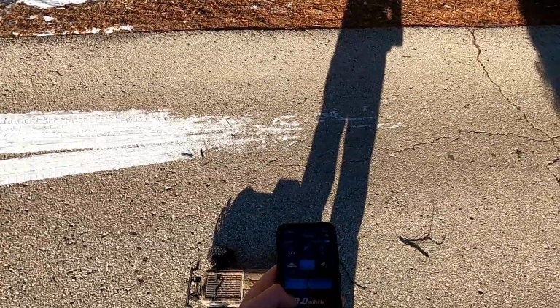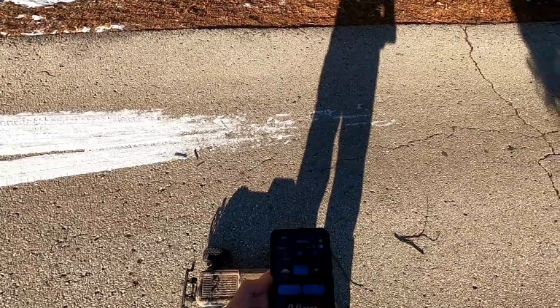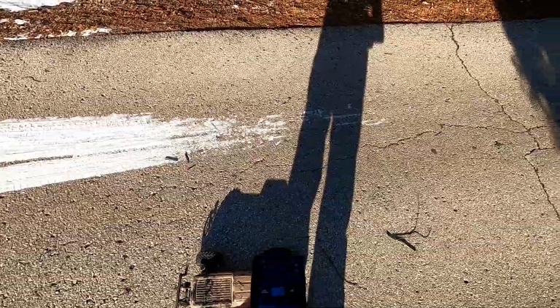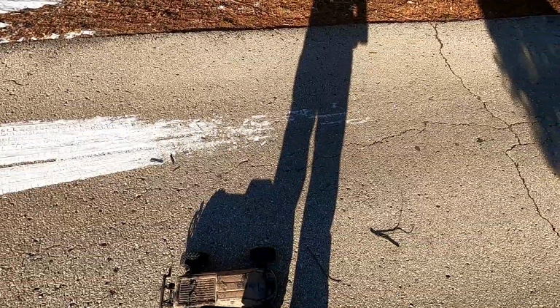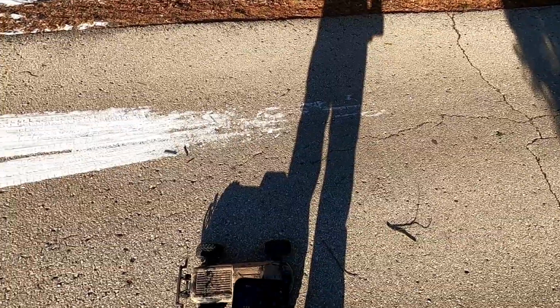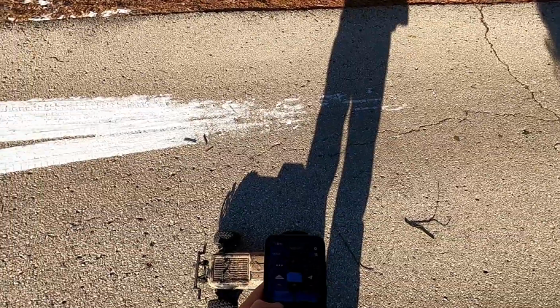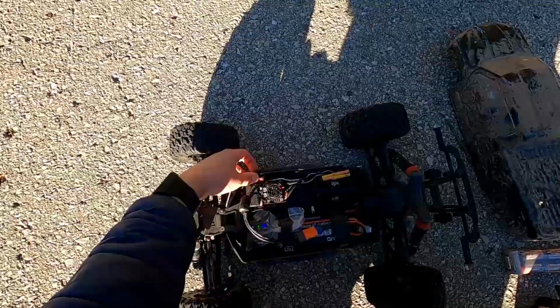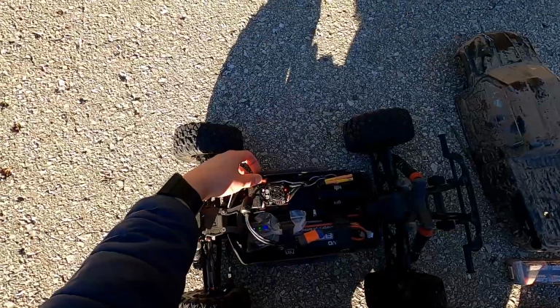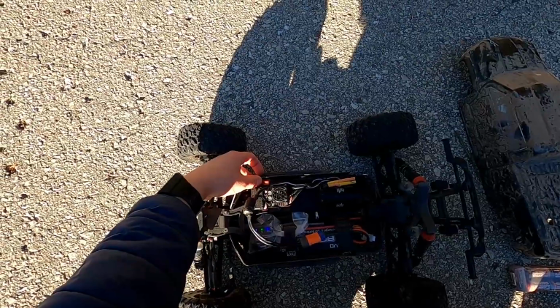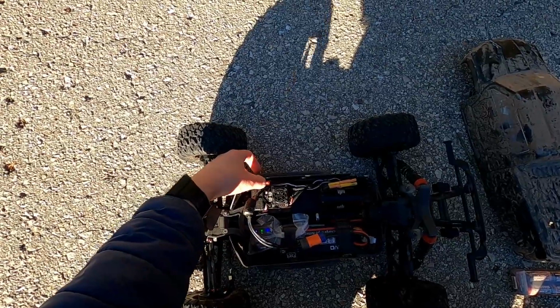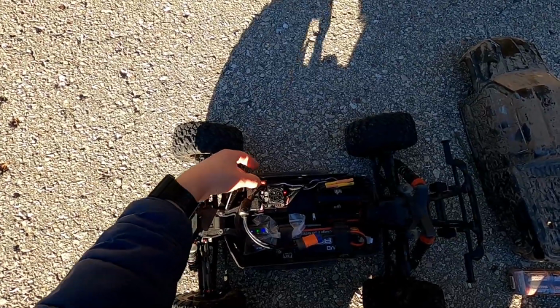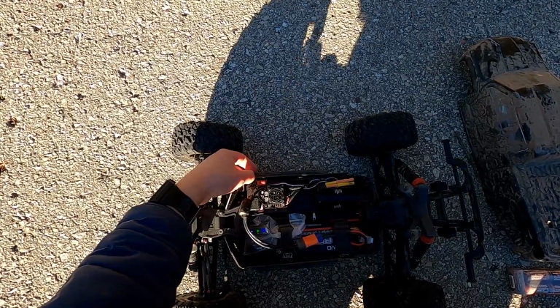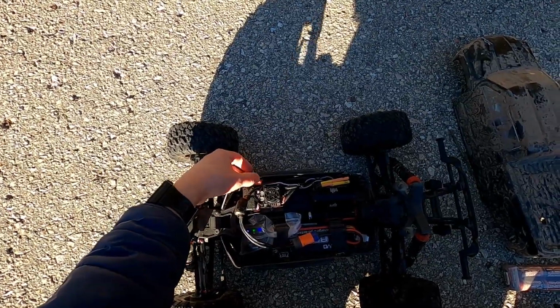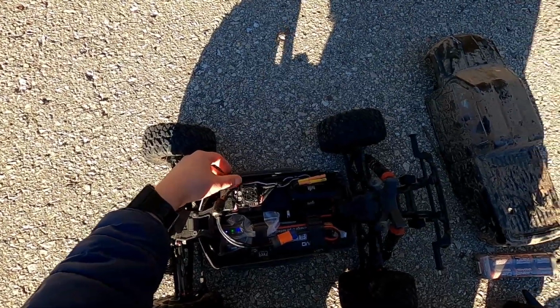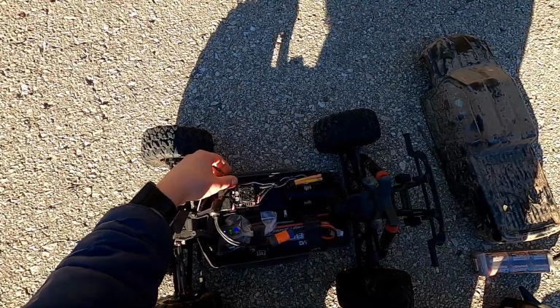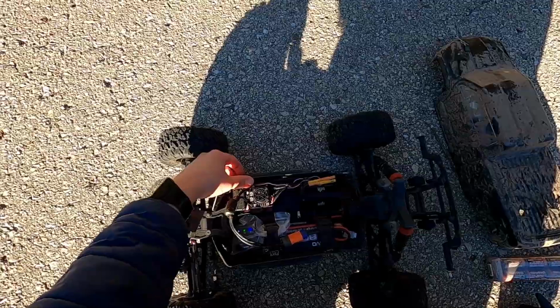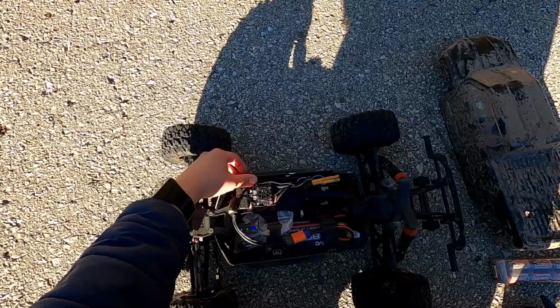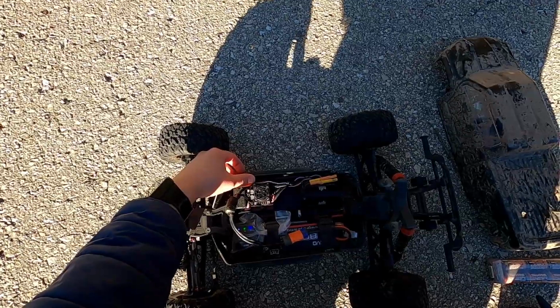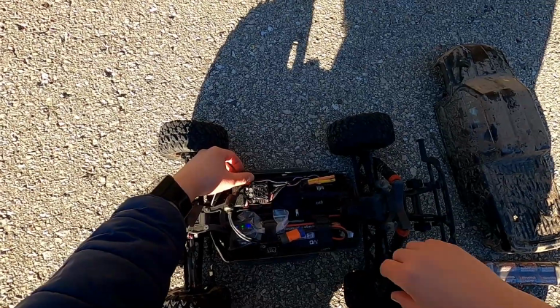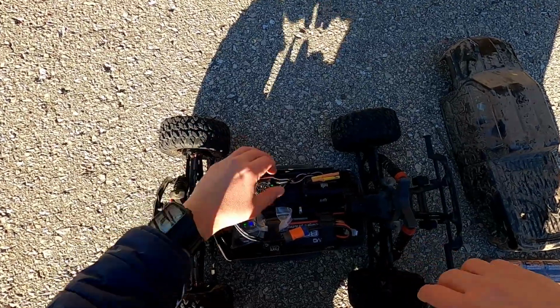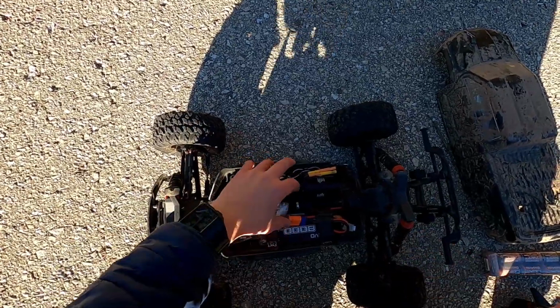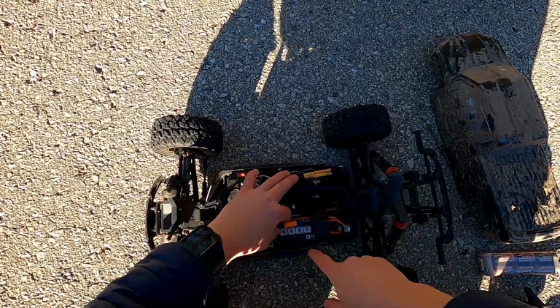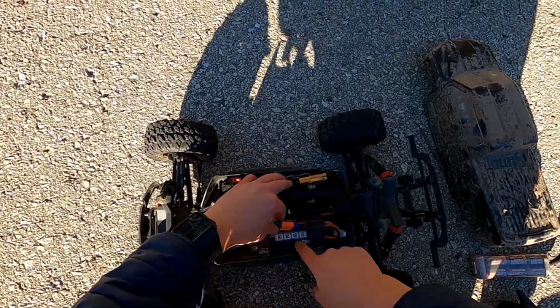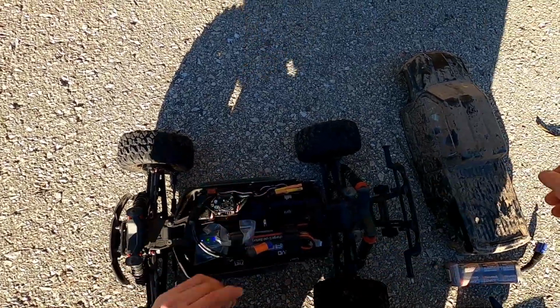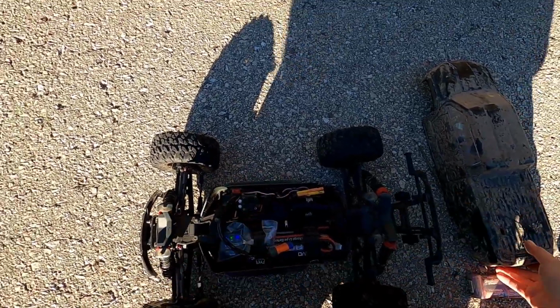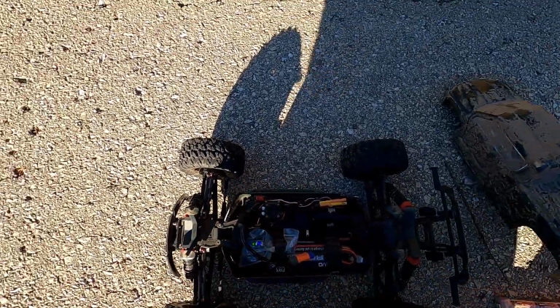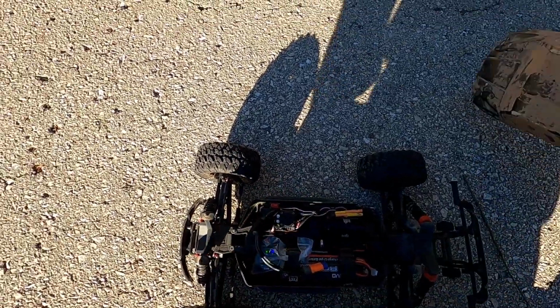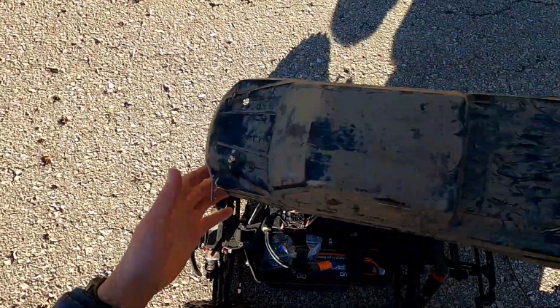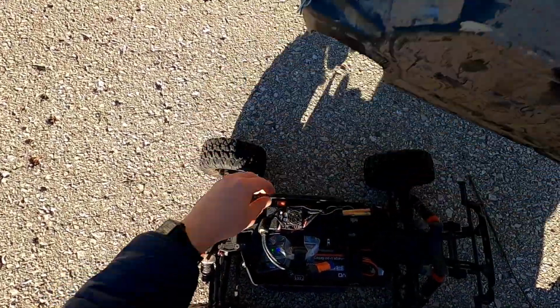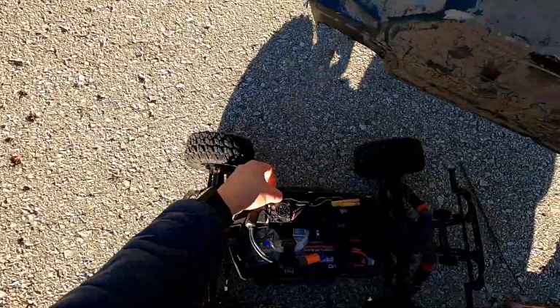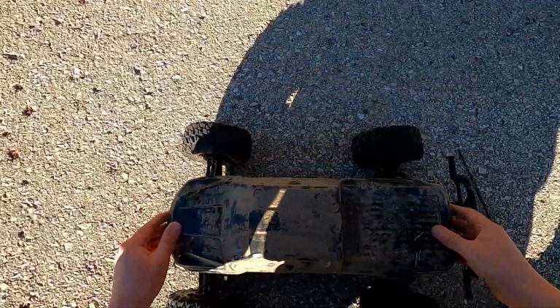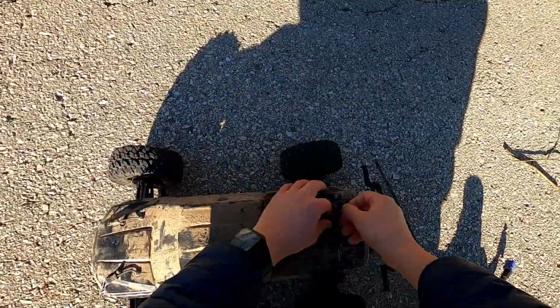Alright, let's do the 2S. LiPo mode on. There's my 8000 2S pack. Alright, let's do this boys.